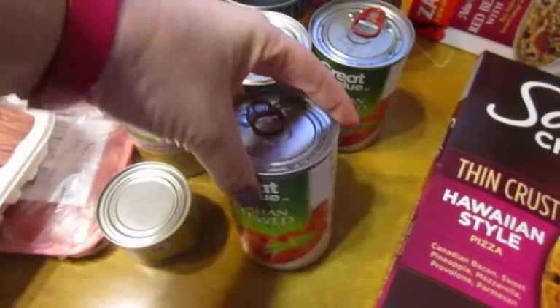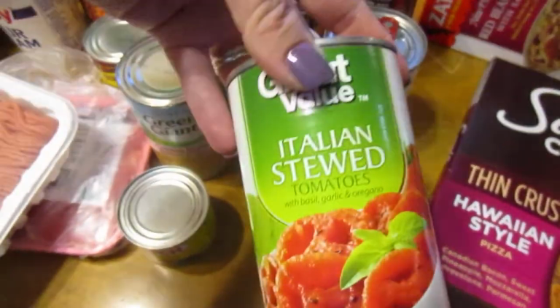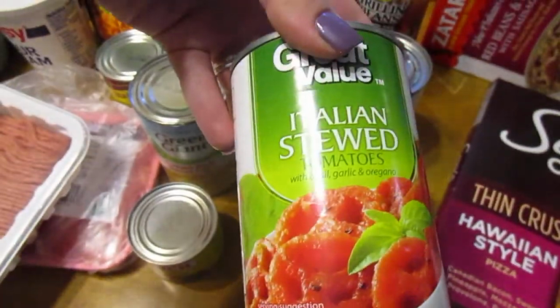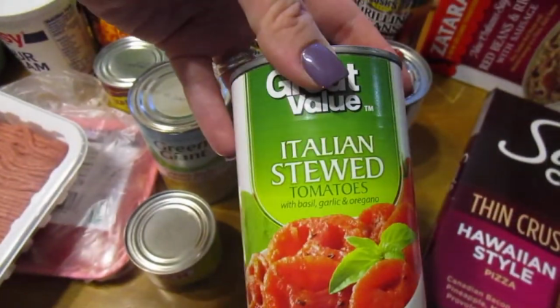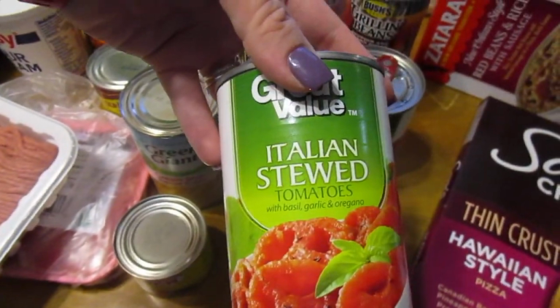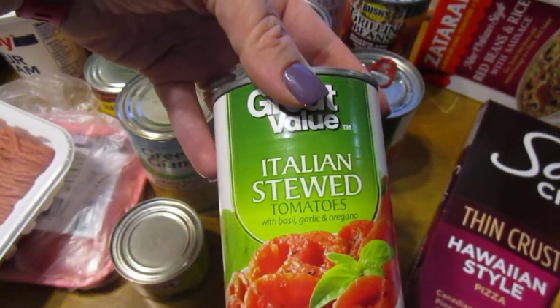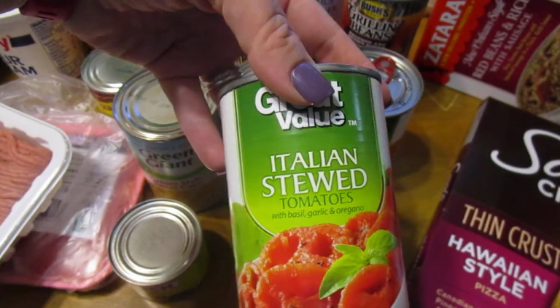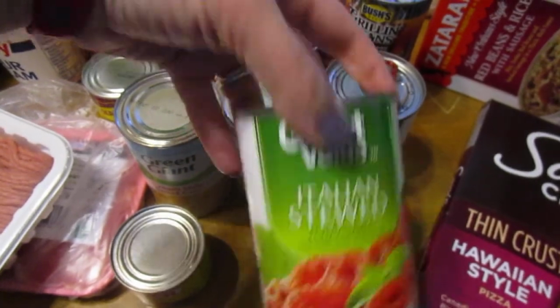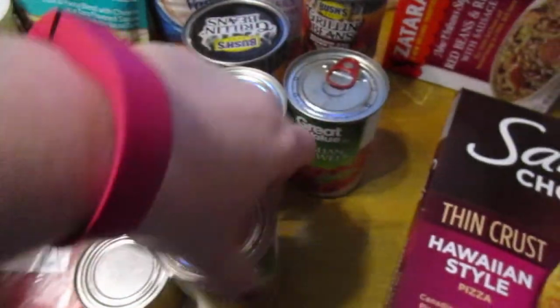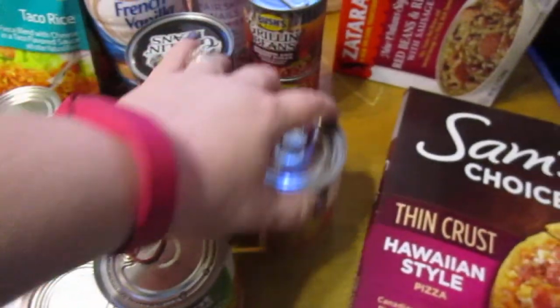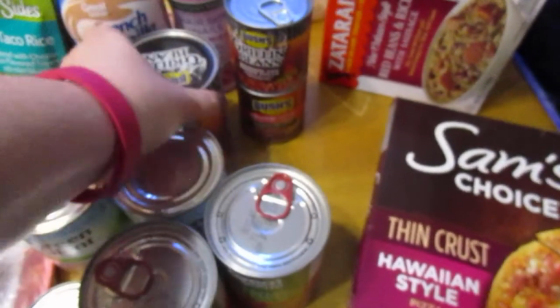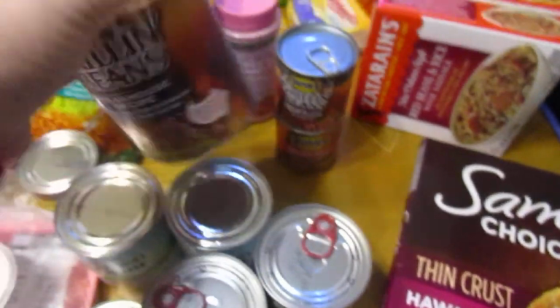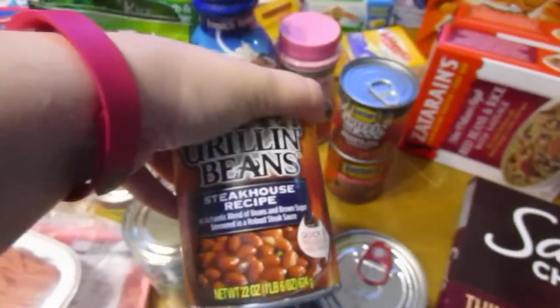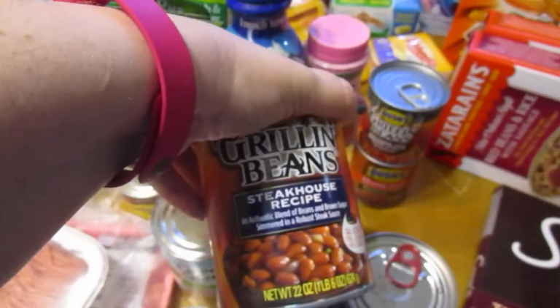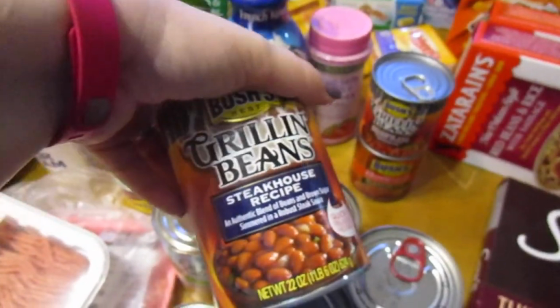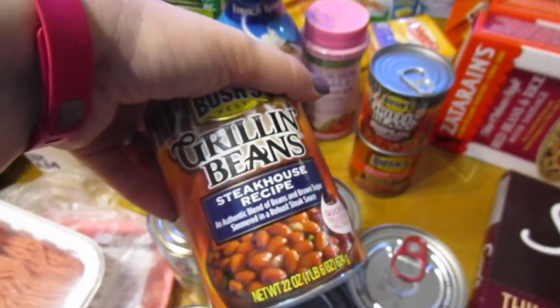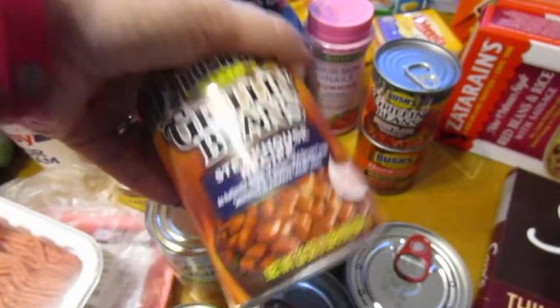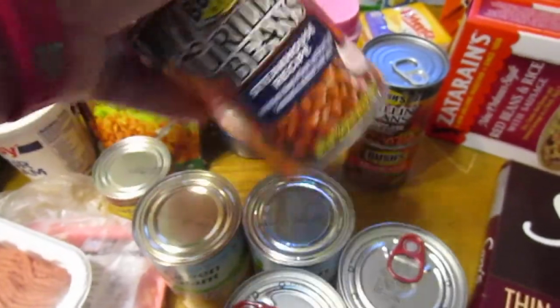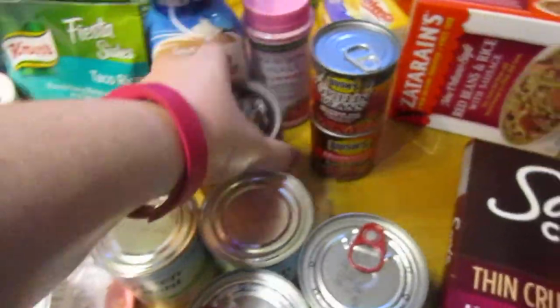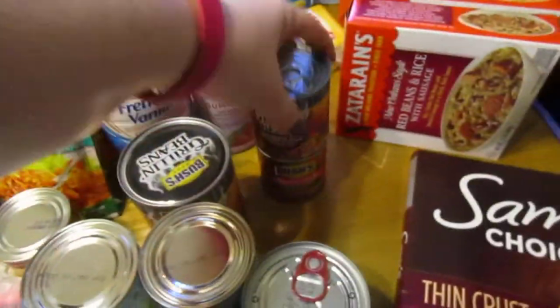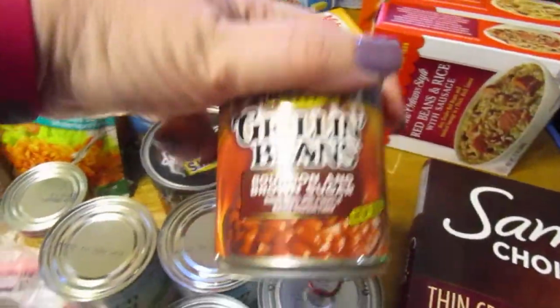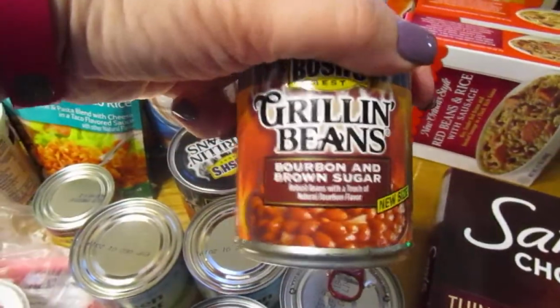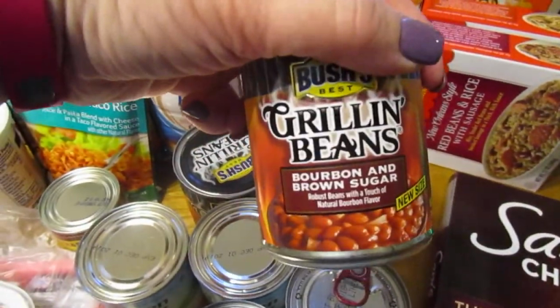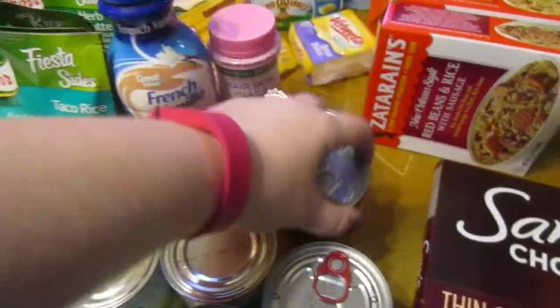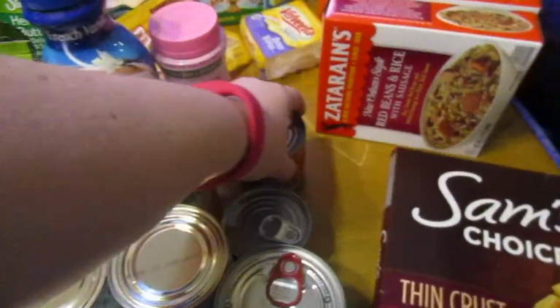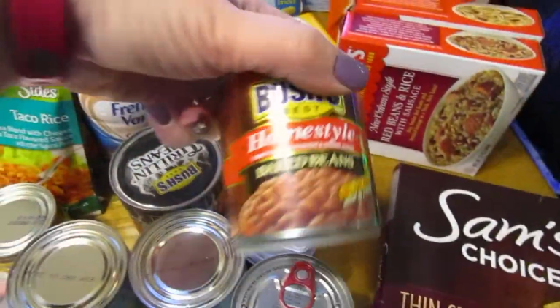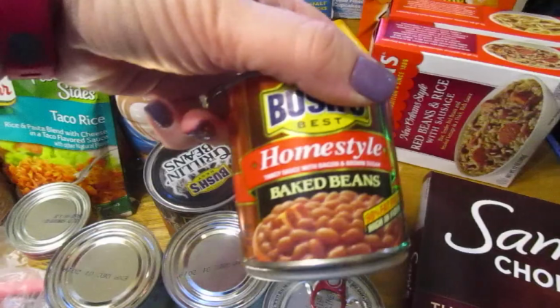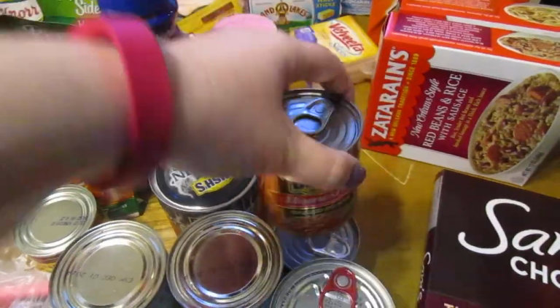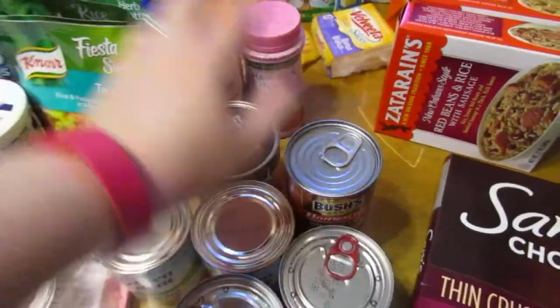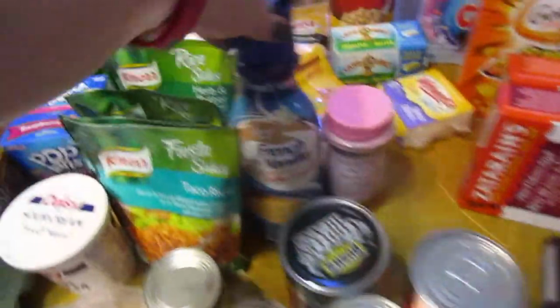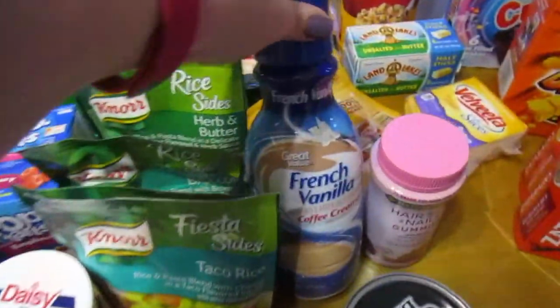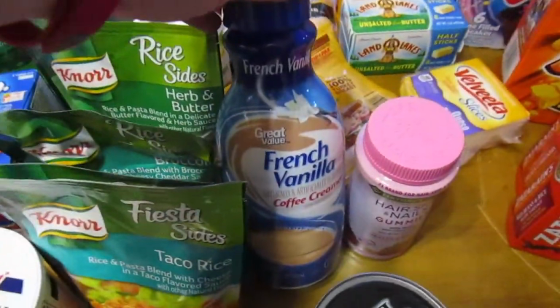Got some stewed tomatoes — it's the only vegetable my husband will eat besides these beans. He loves these beans. They're alright. These ones luckily come in little one-serving cans. Then some coffee creamer.